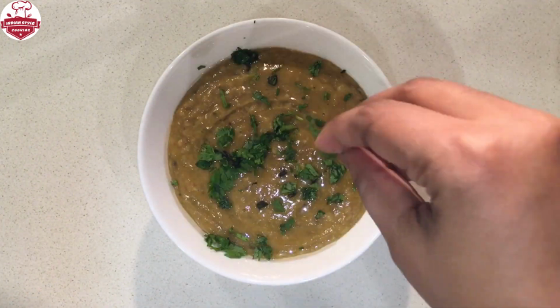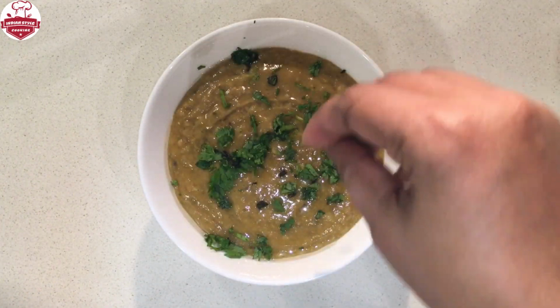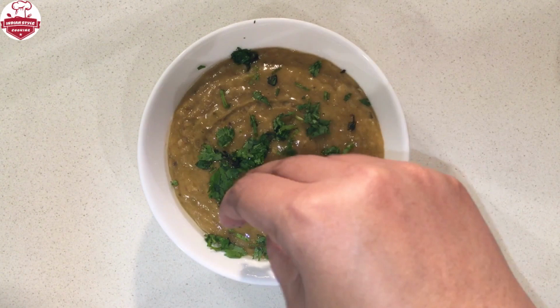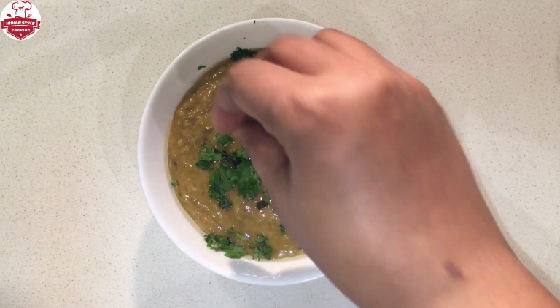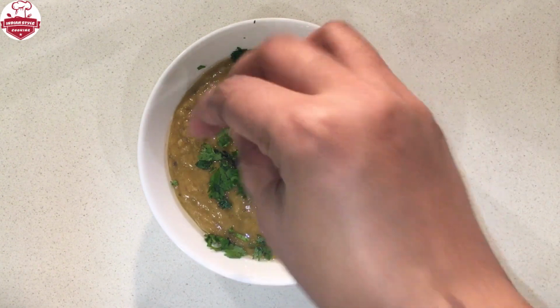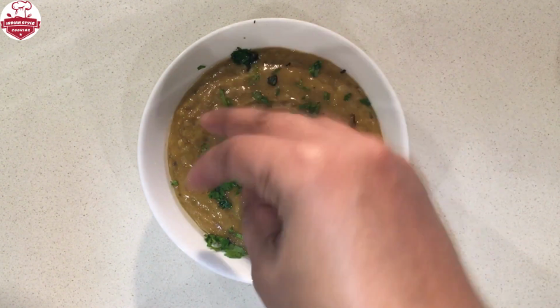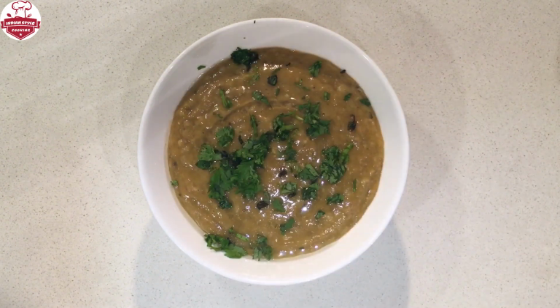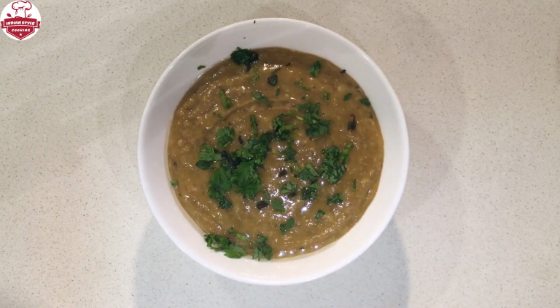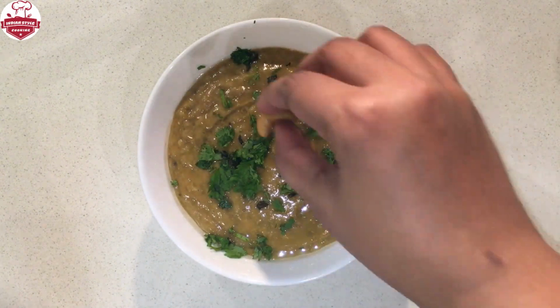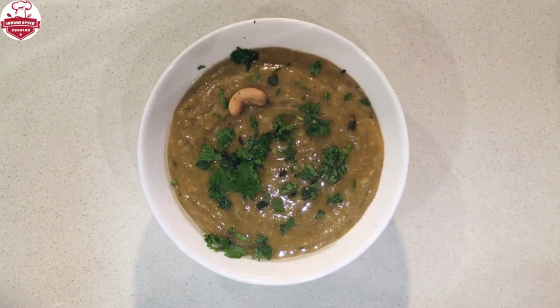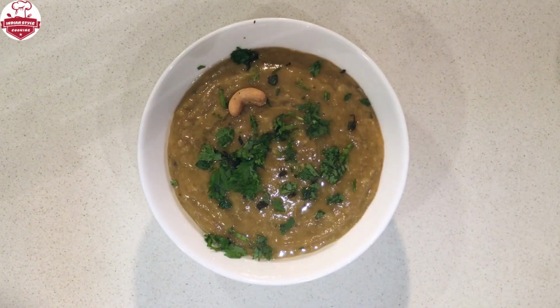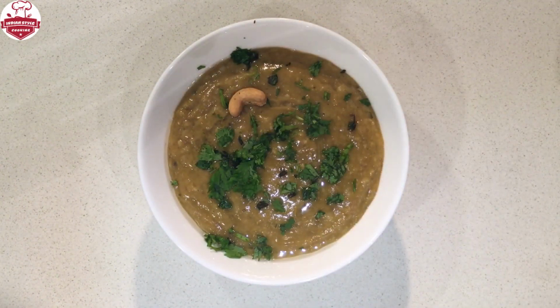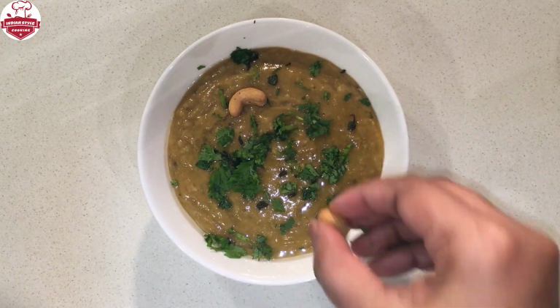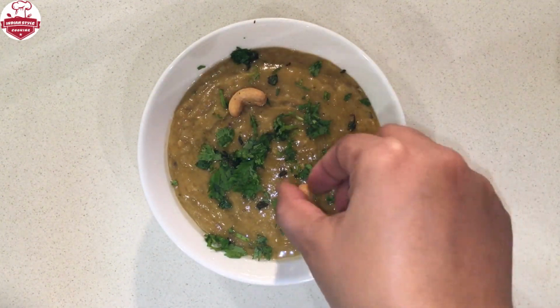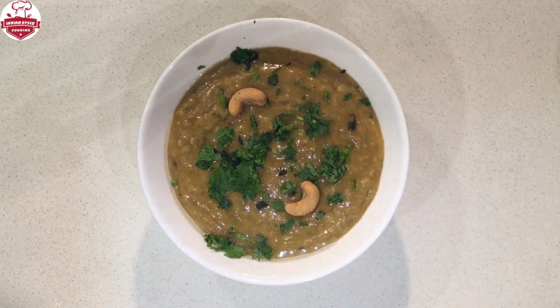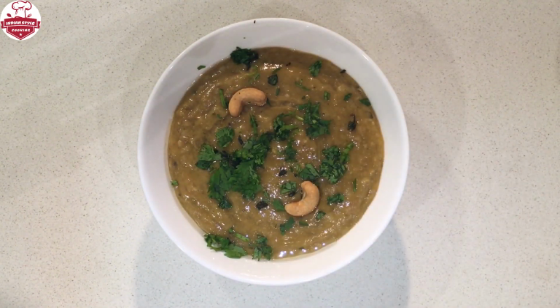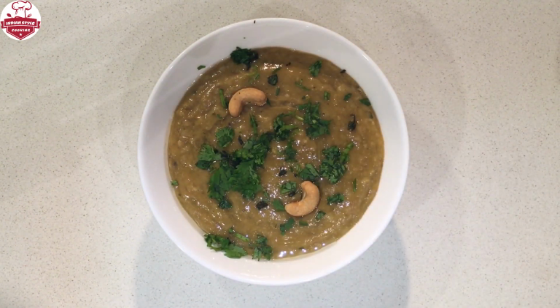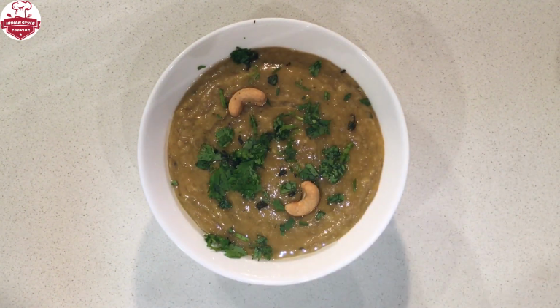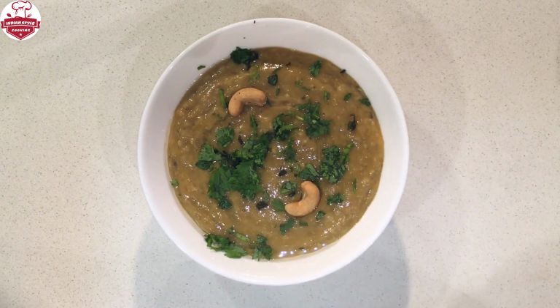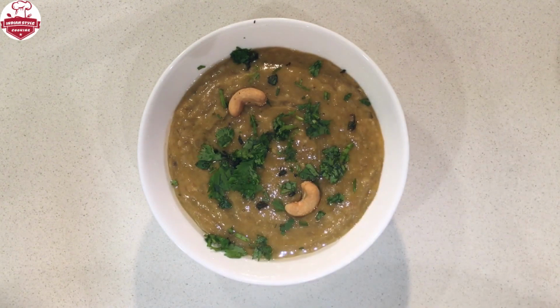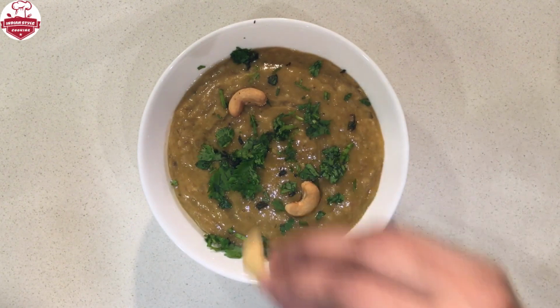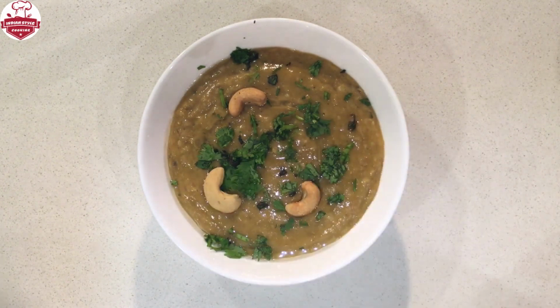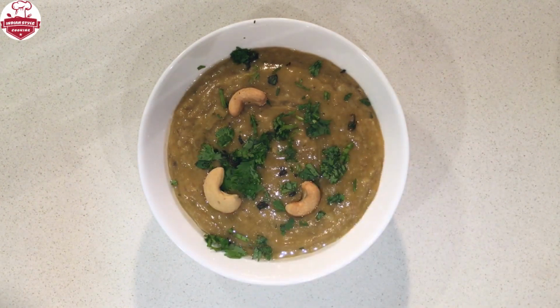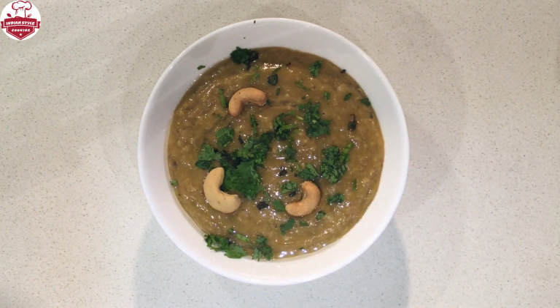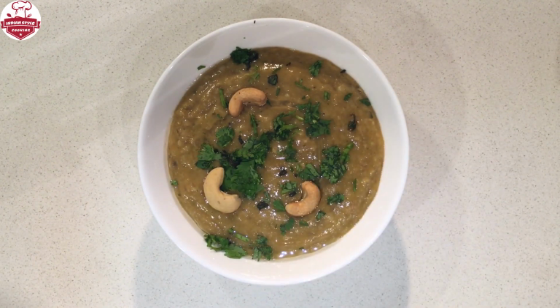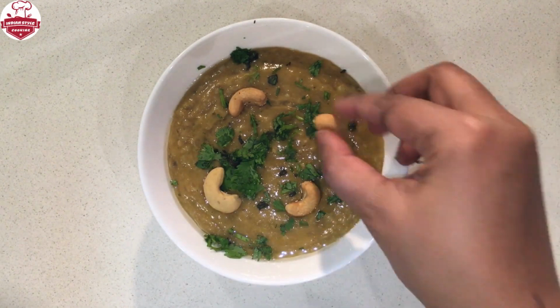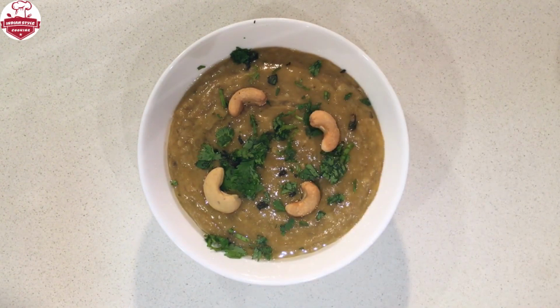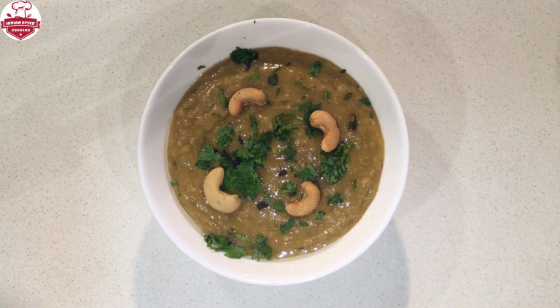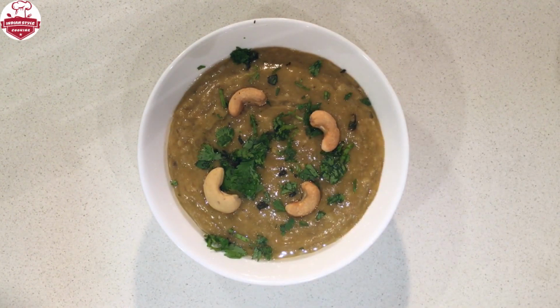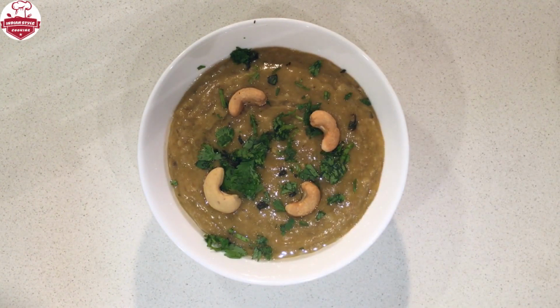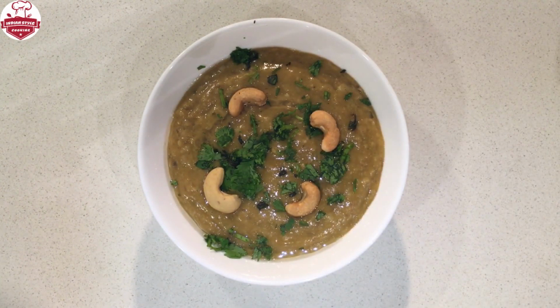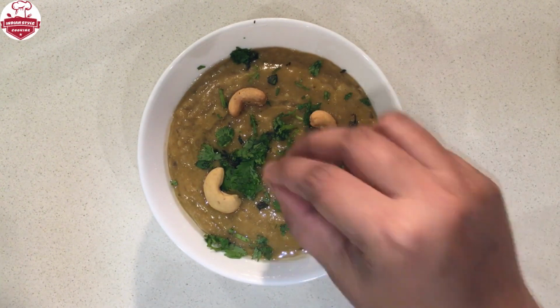Garnish with freshly chopped mint and coriander, fried onions, and cashews. That's it! Halim is a superfood that is rich in protein and nutrients.